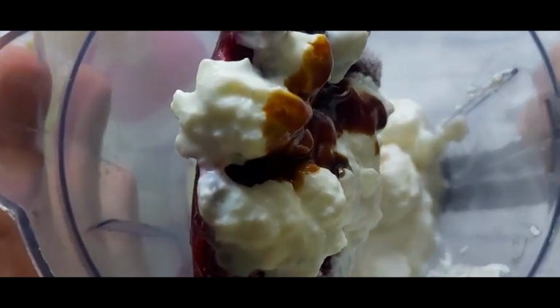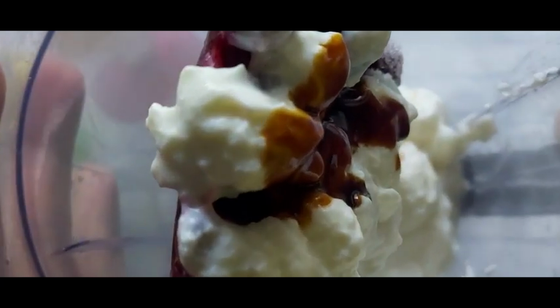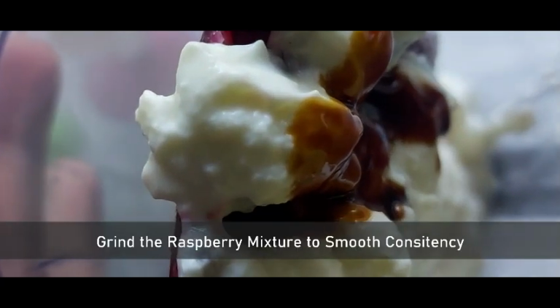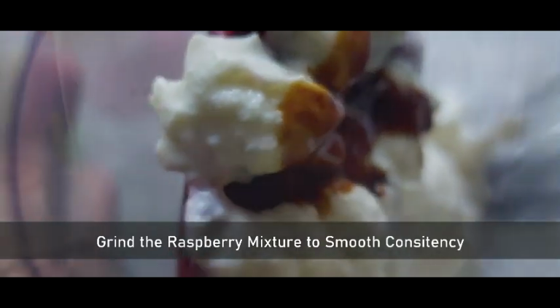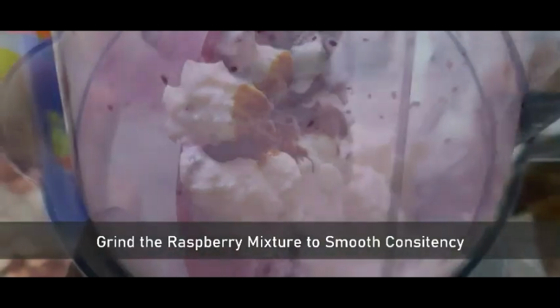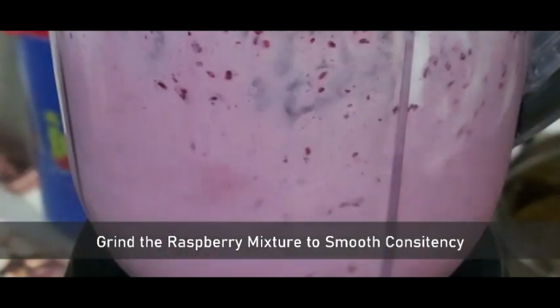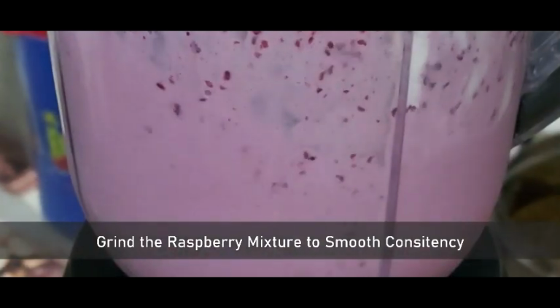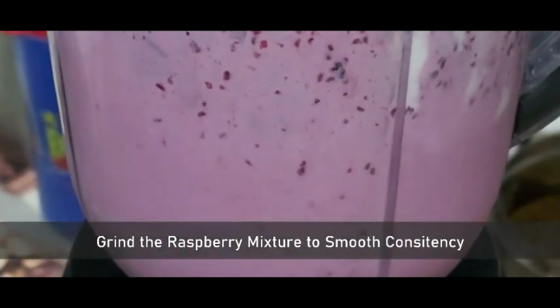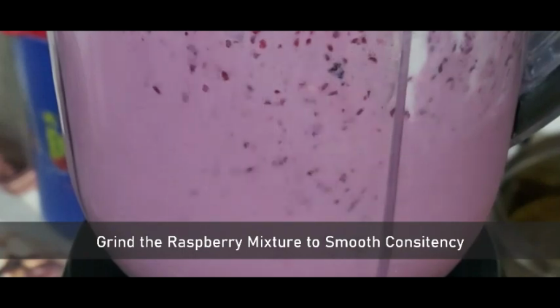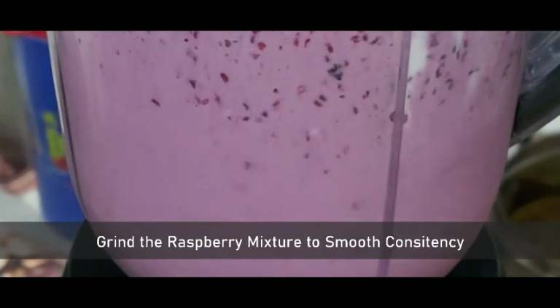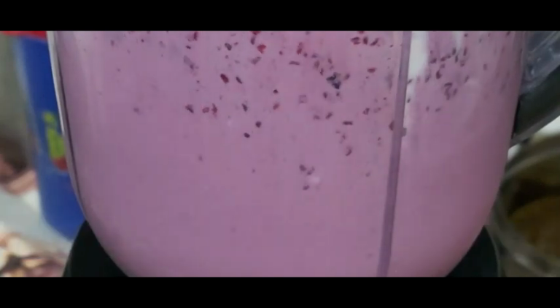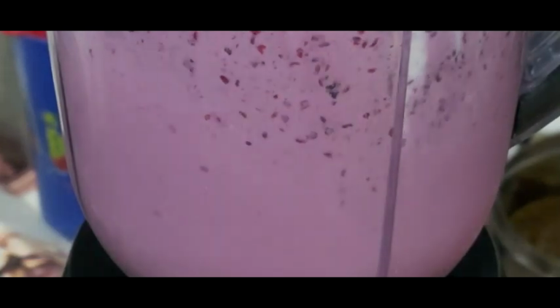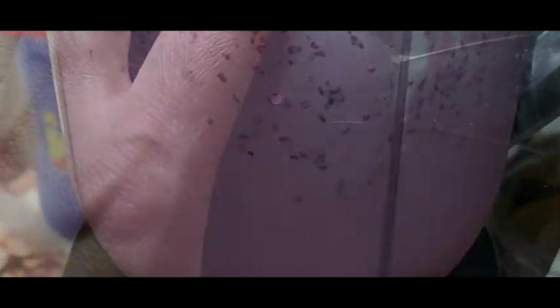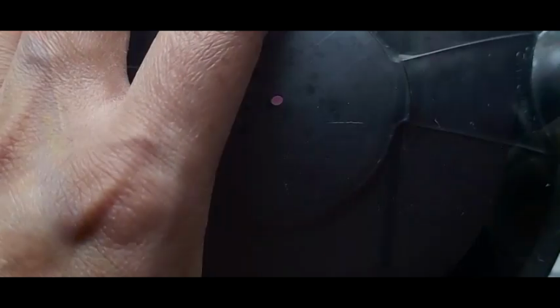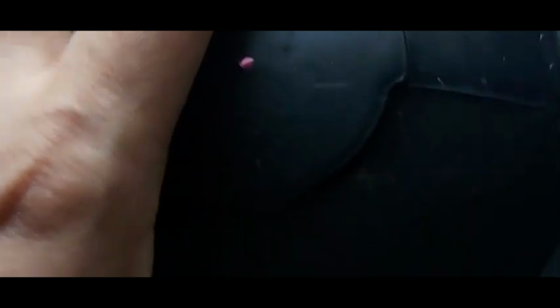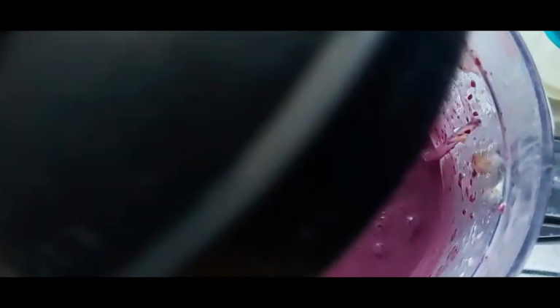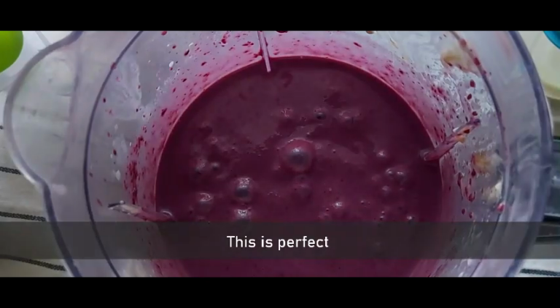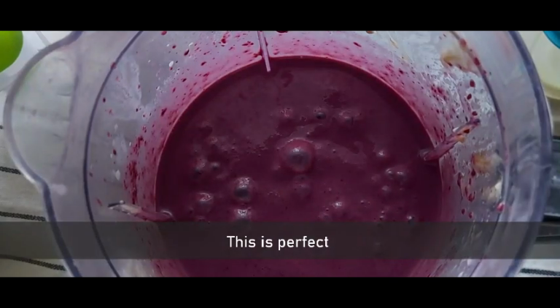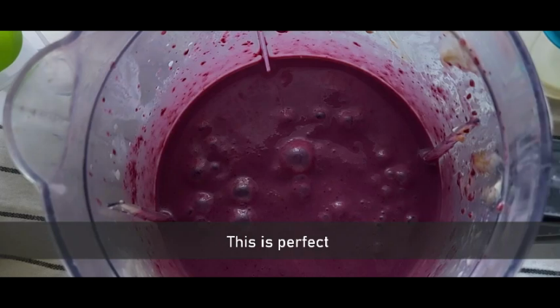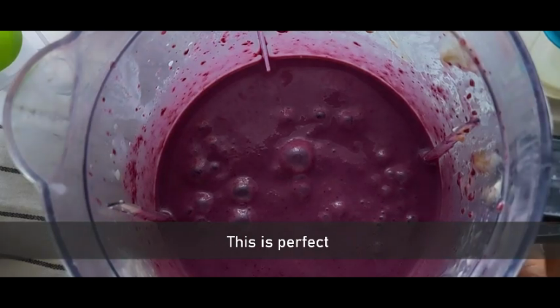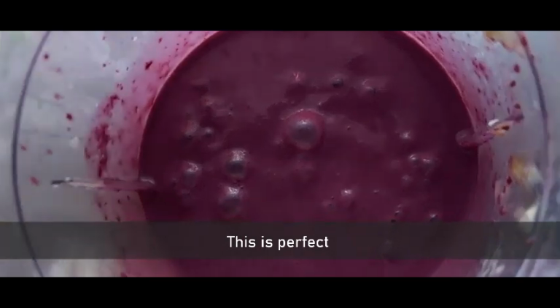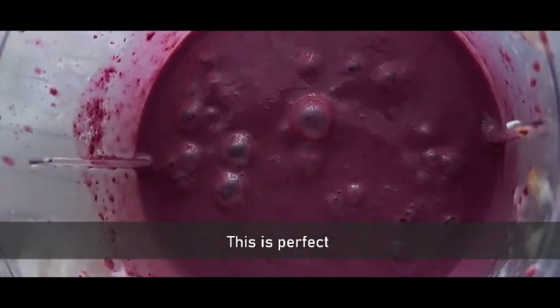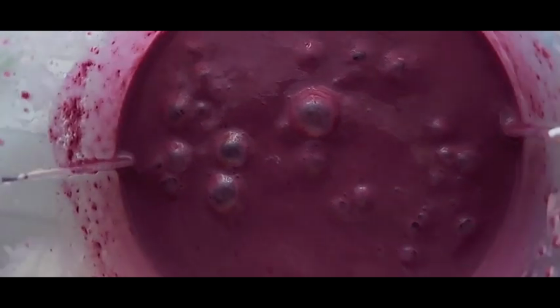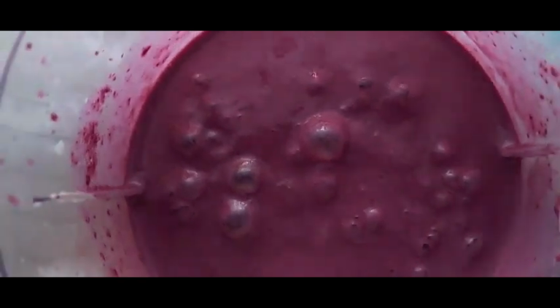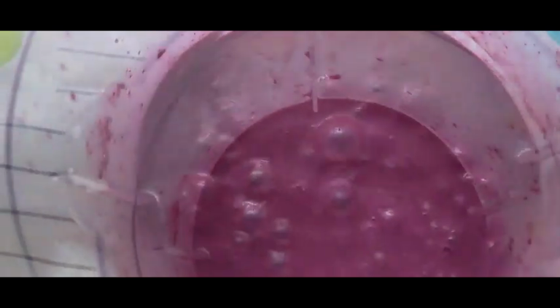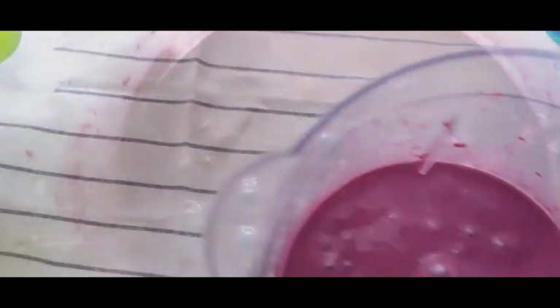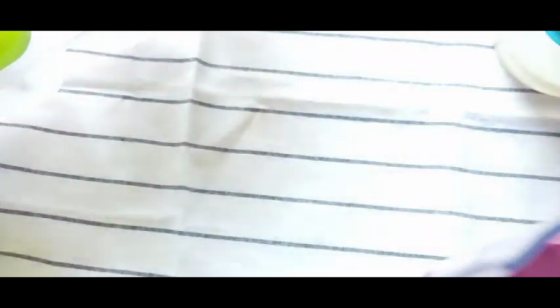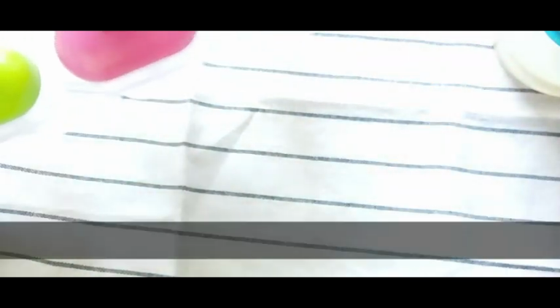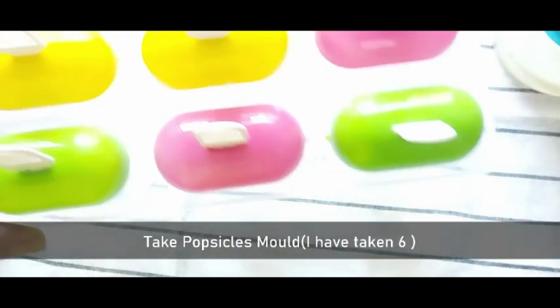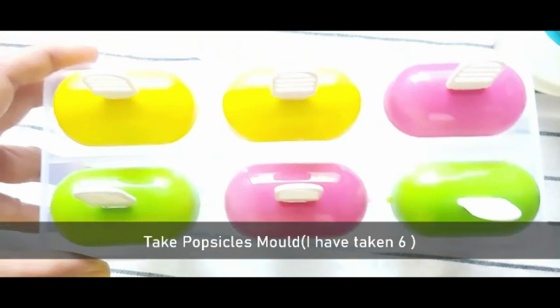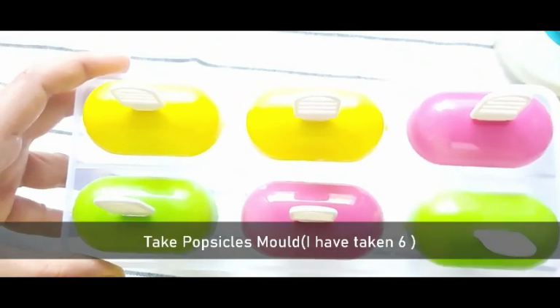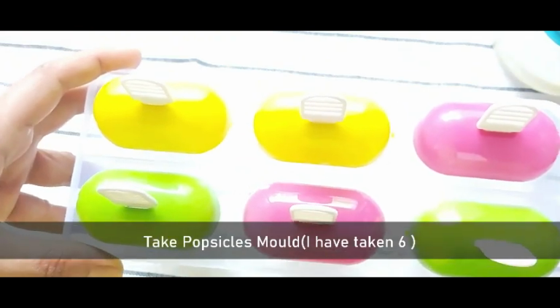Now grind this raspberry mixture to a smooth consistency. And there you go — the perfect smooth raspberry mixture is ready. See the color, it's so bright!